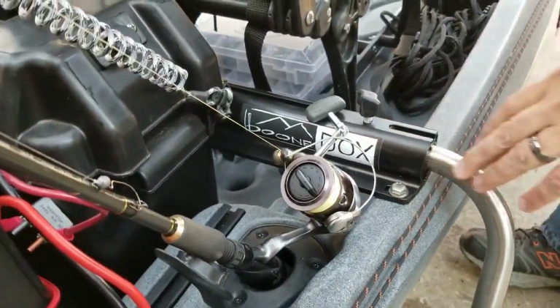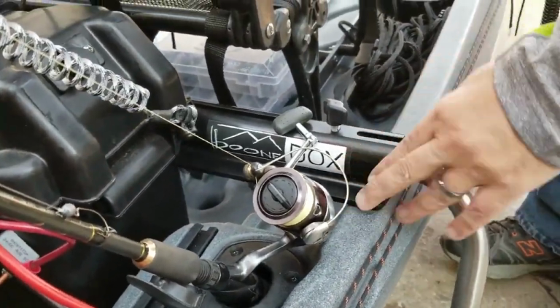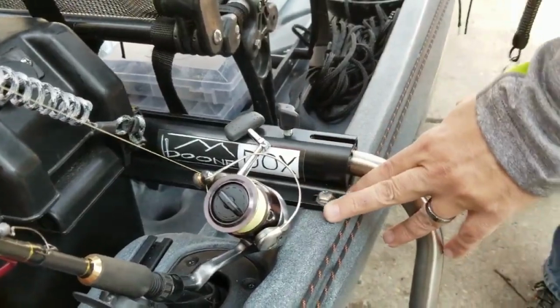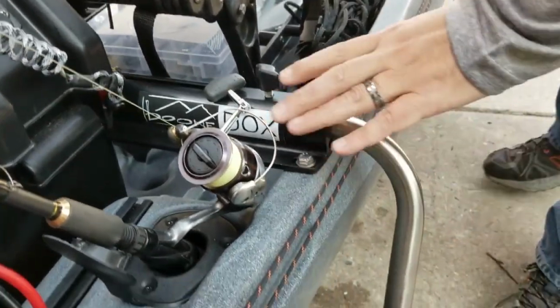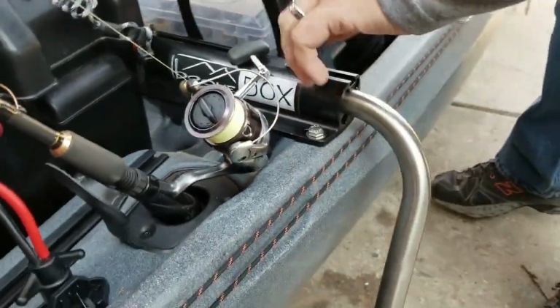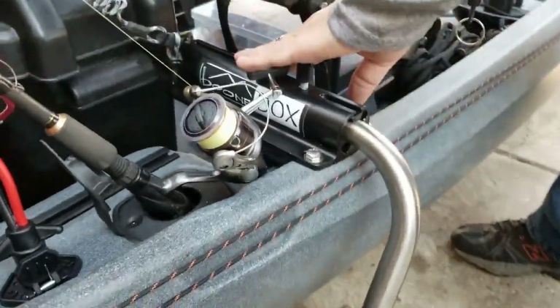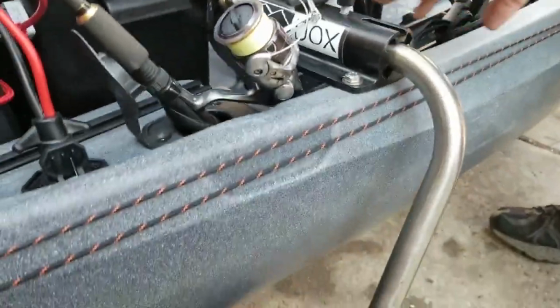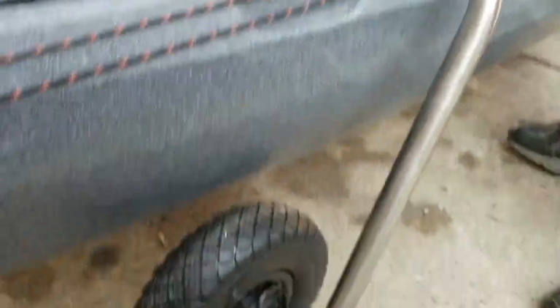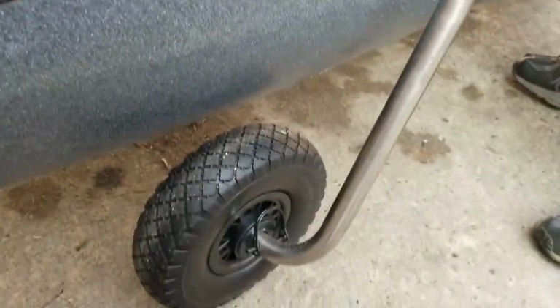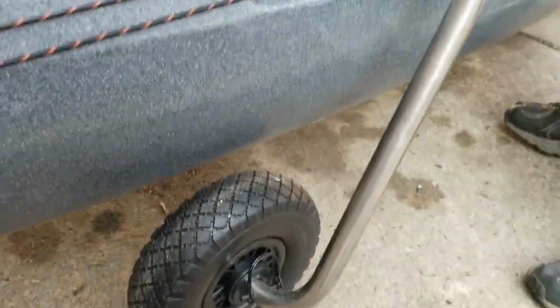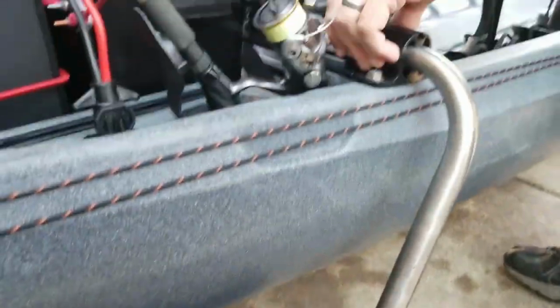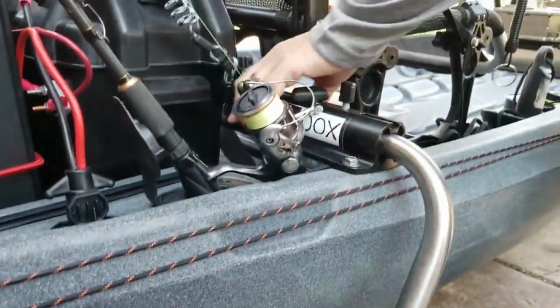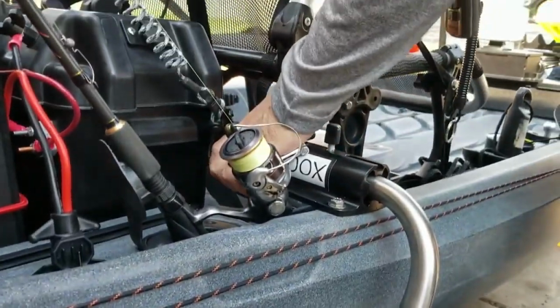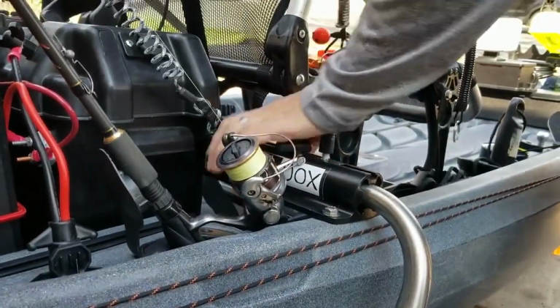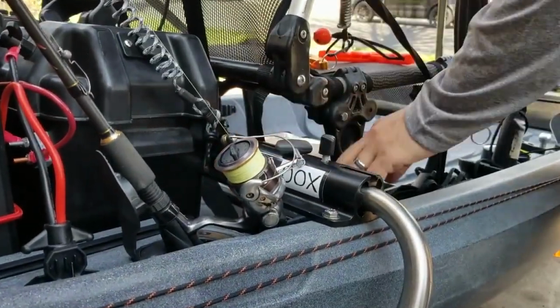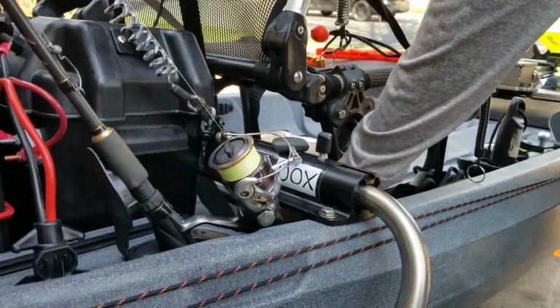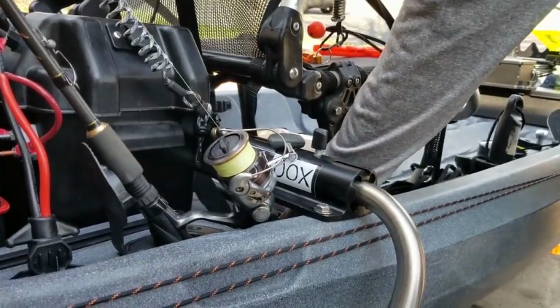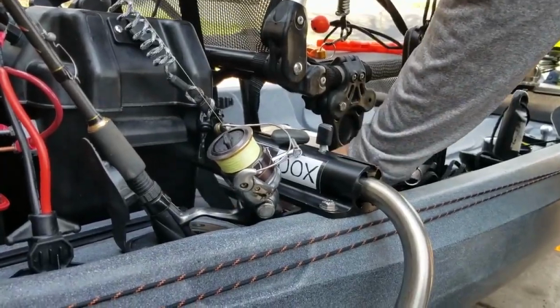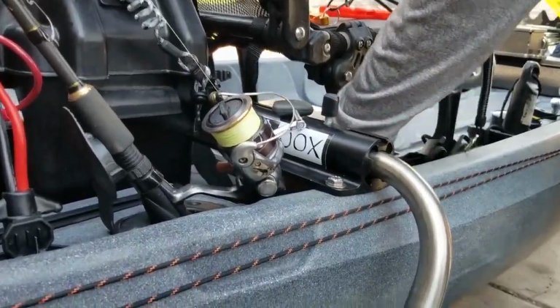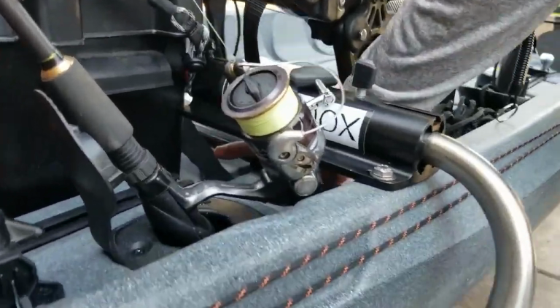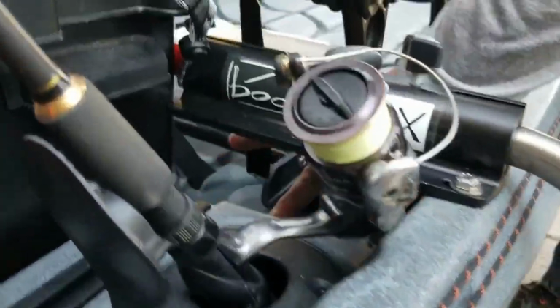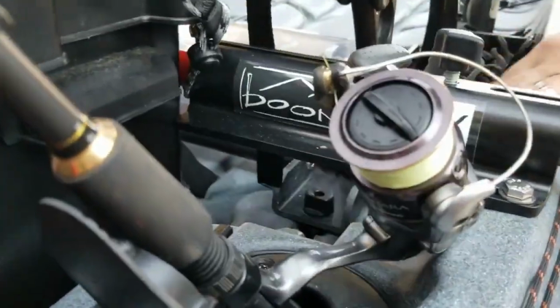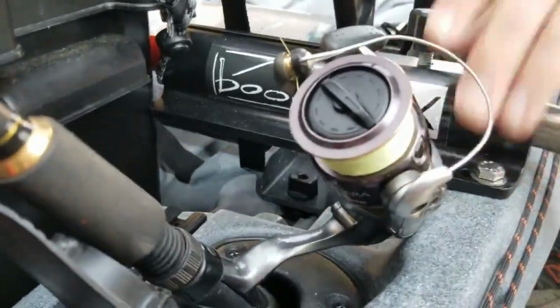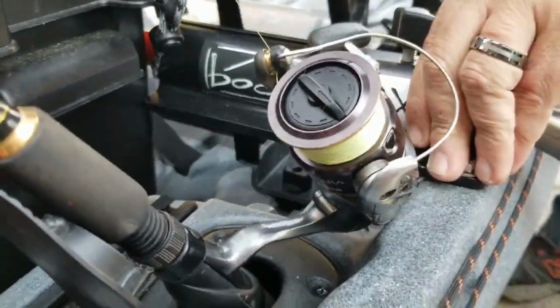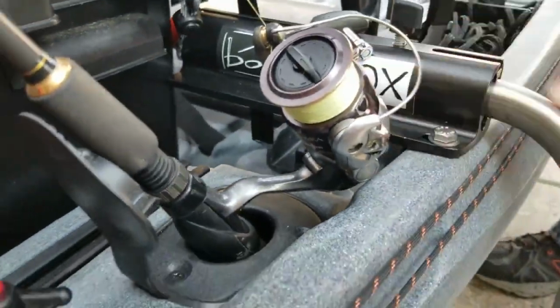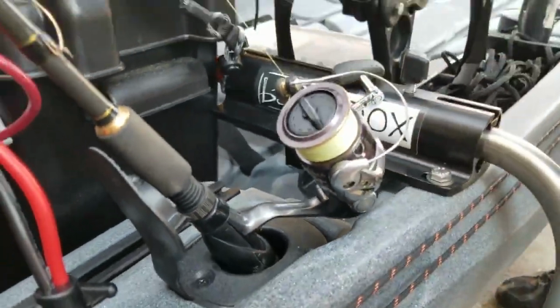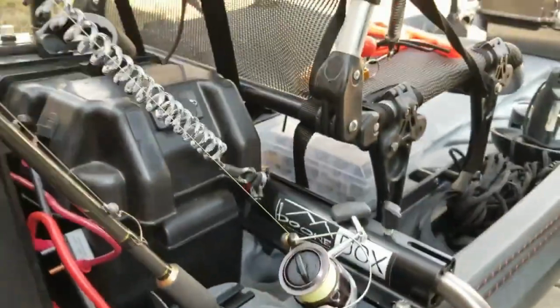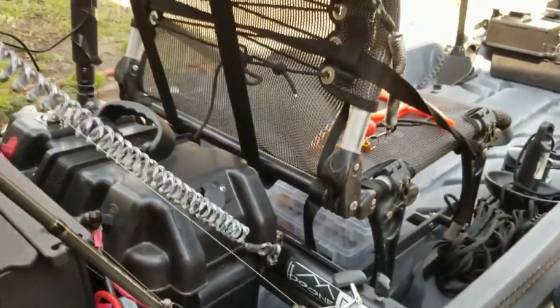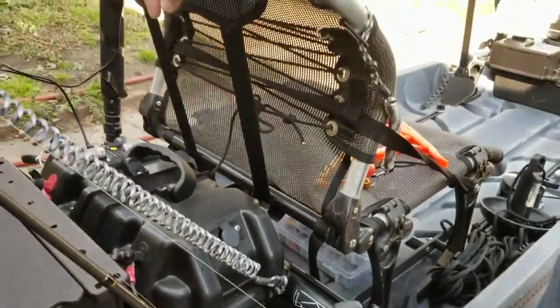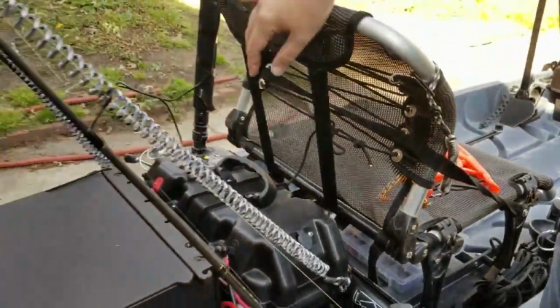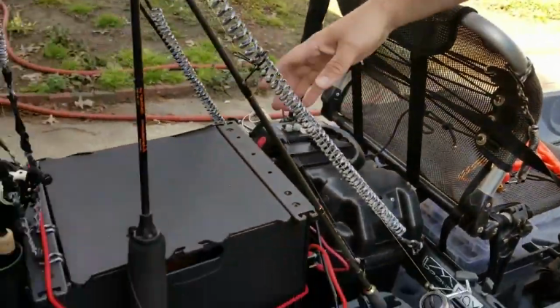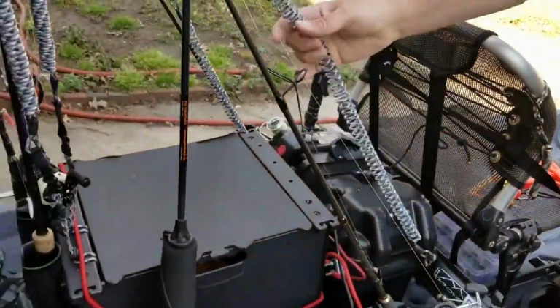My Boondocks — haven't tried it out yet, but it seems to roll pretty easy. Installed with no issues and it's really strong. I didn't need to support the middle, so far so good.